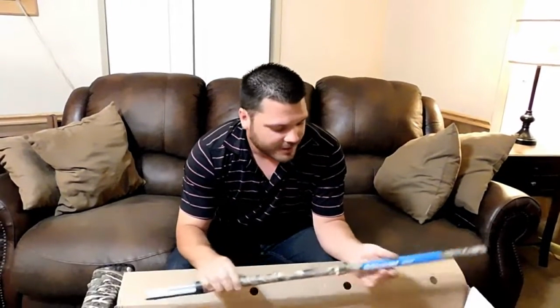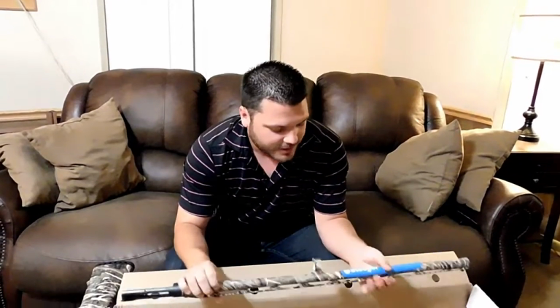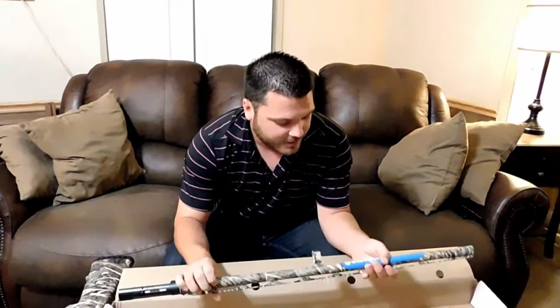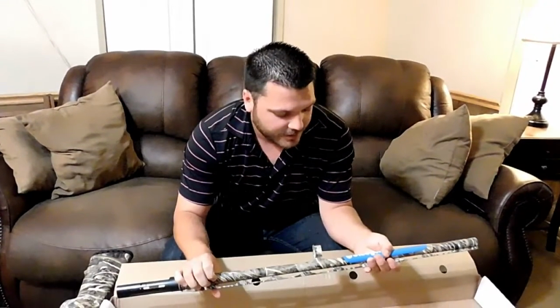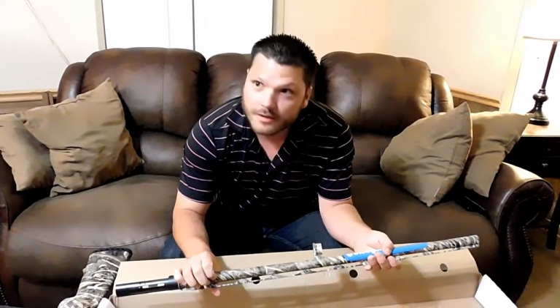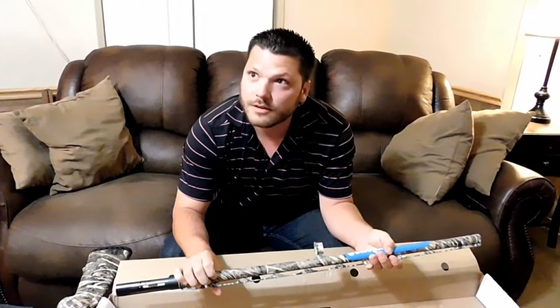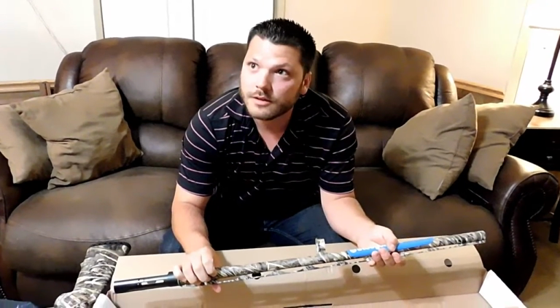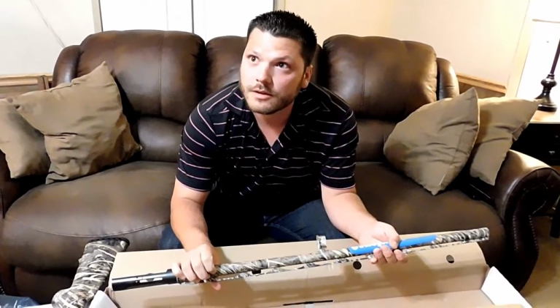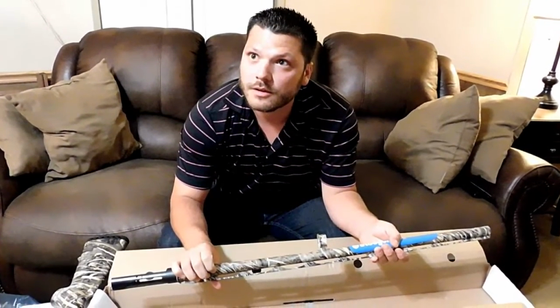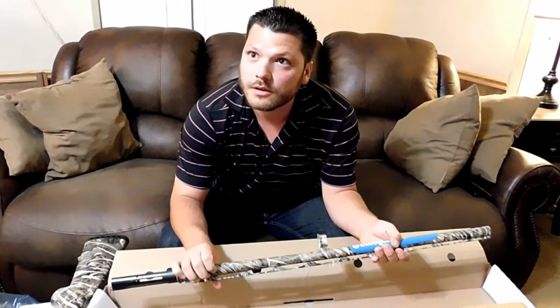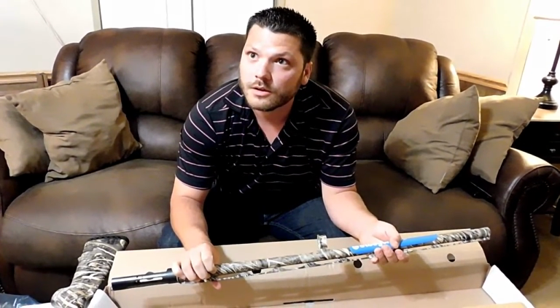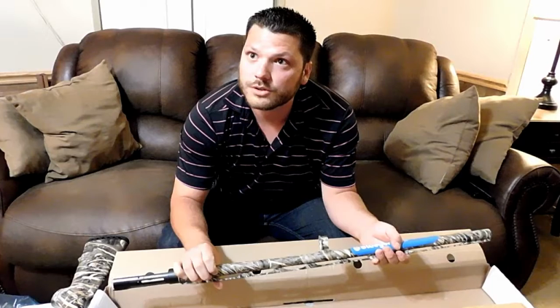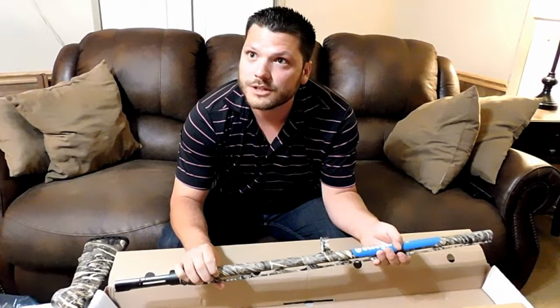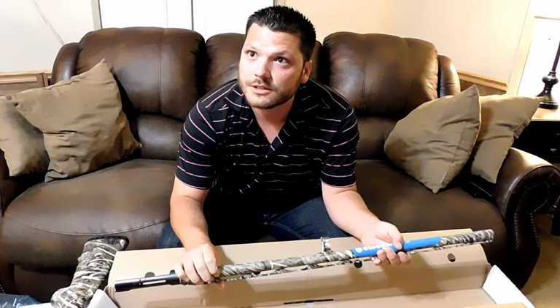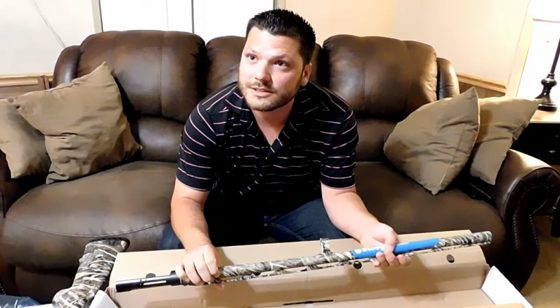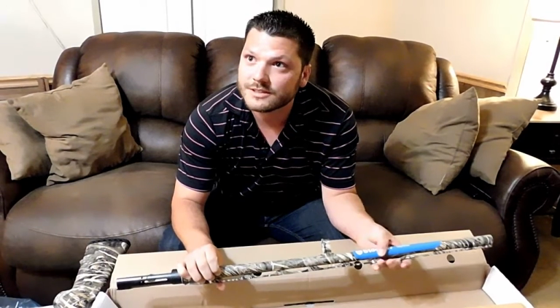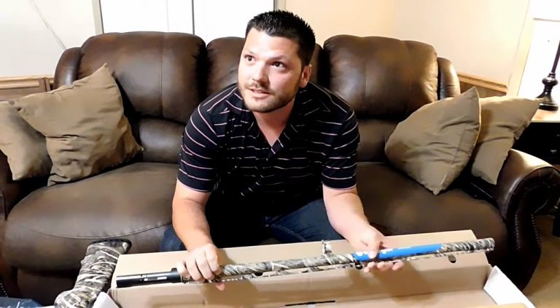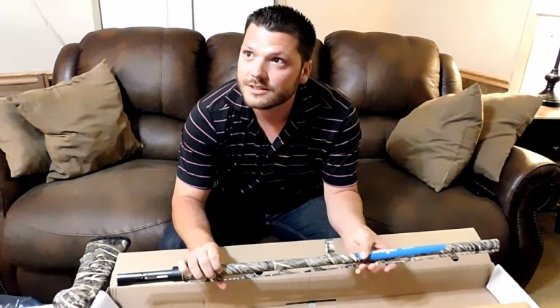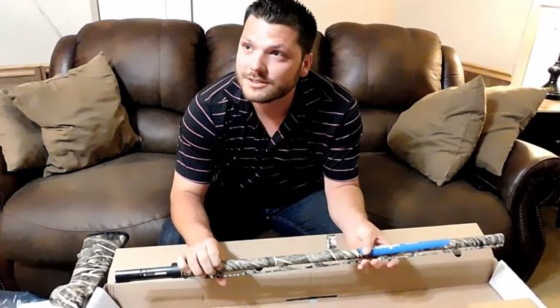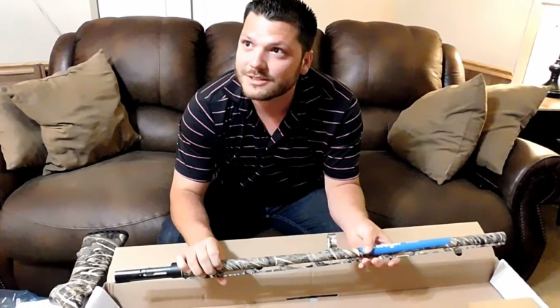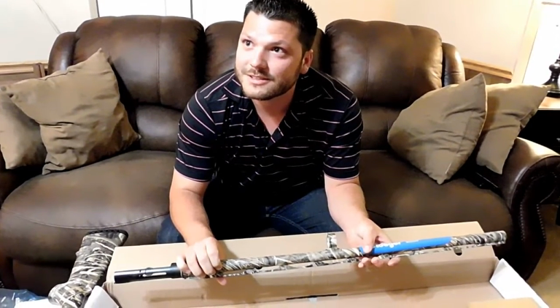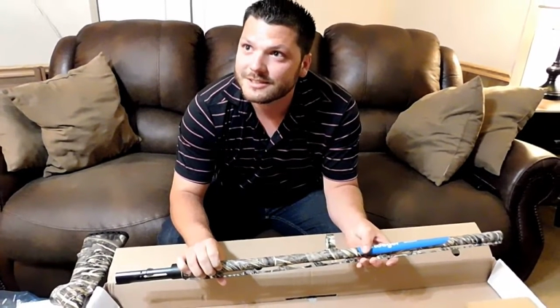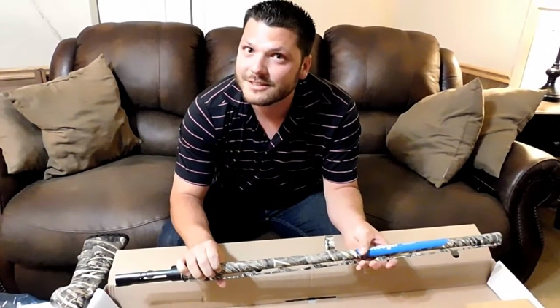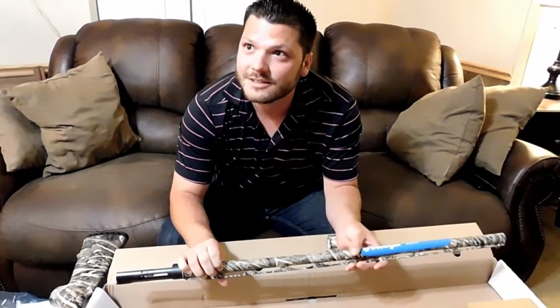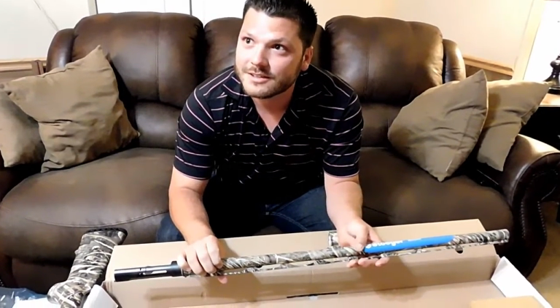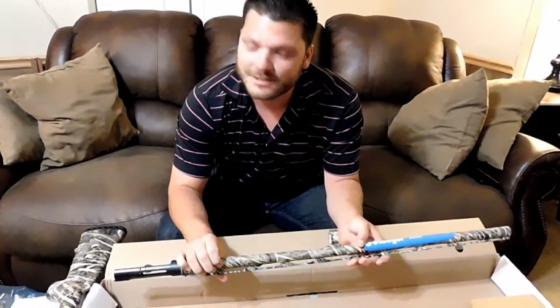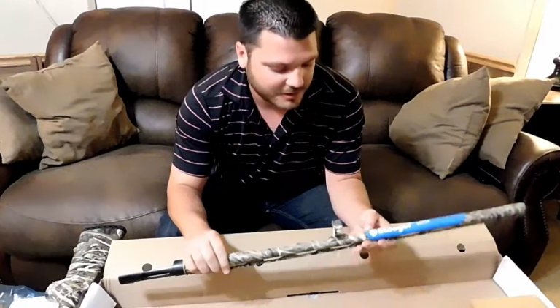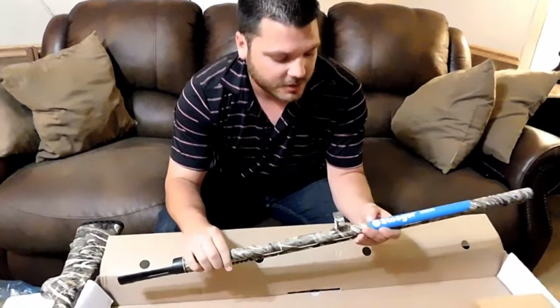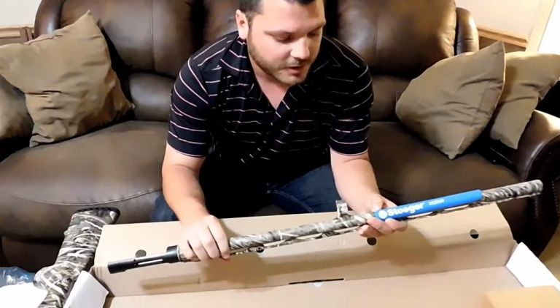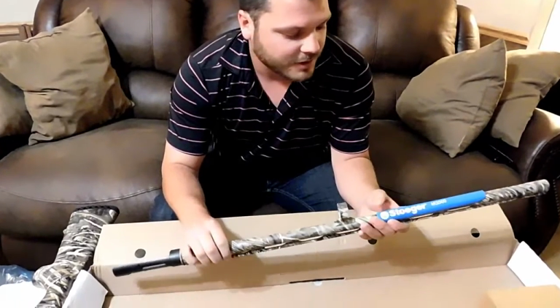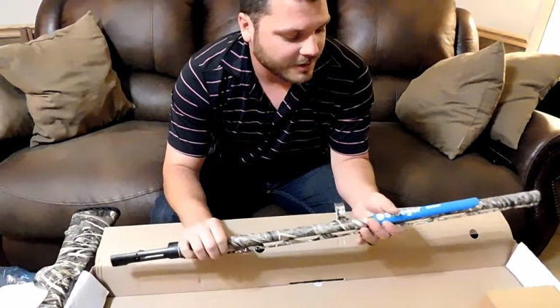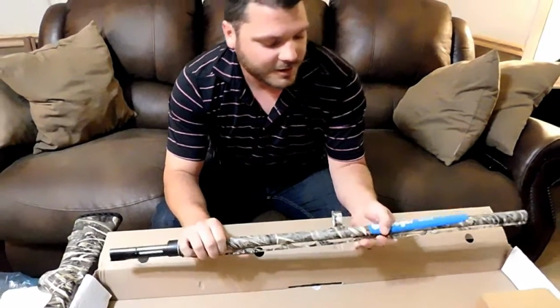There's some debate here about whether there's a 30-inch barrel — one guy says 28 is the longest, the other insists there's a 30. And there are four ducks shooting anyway.